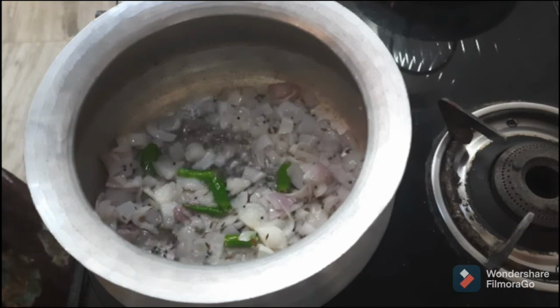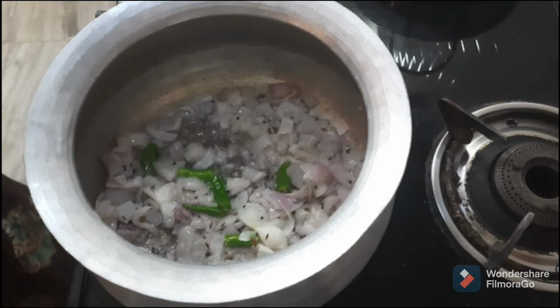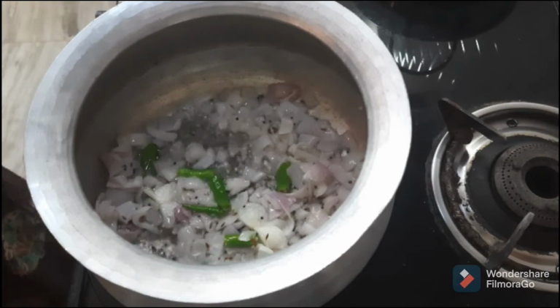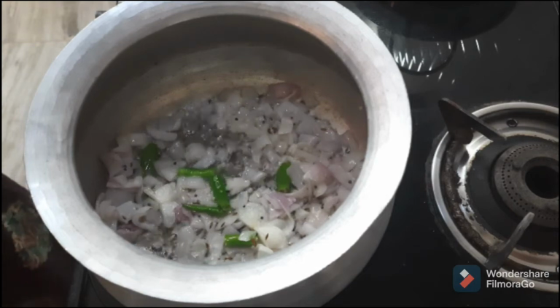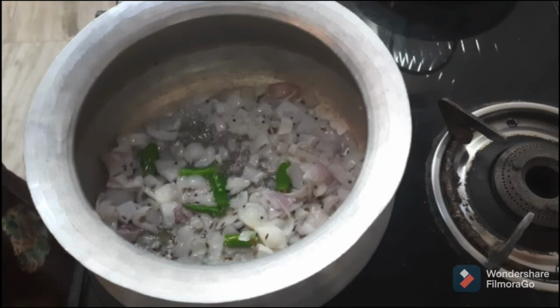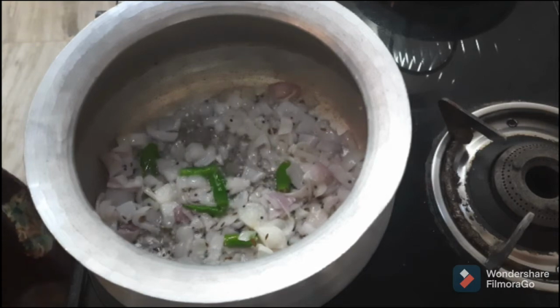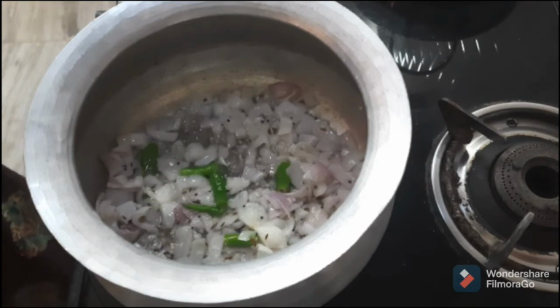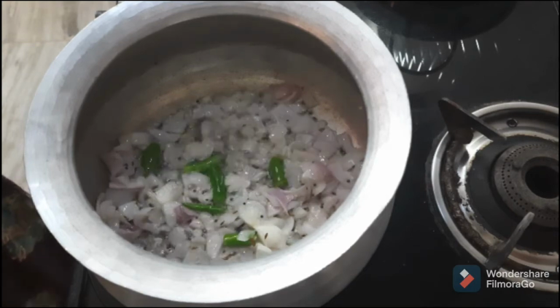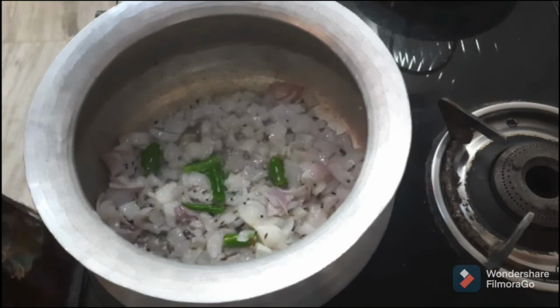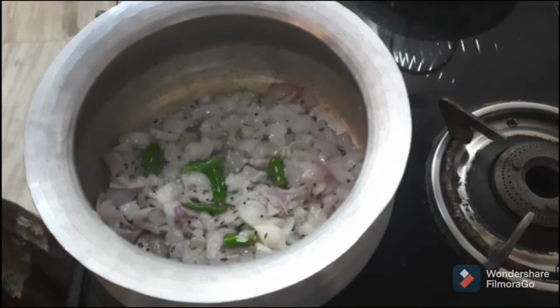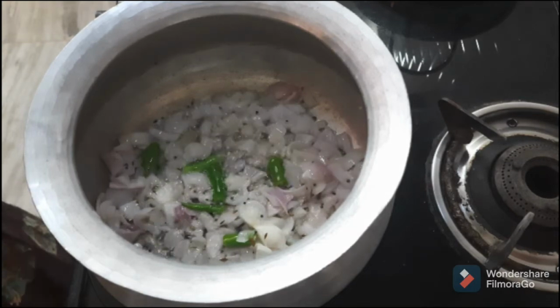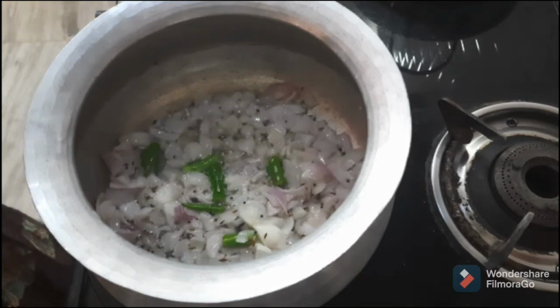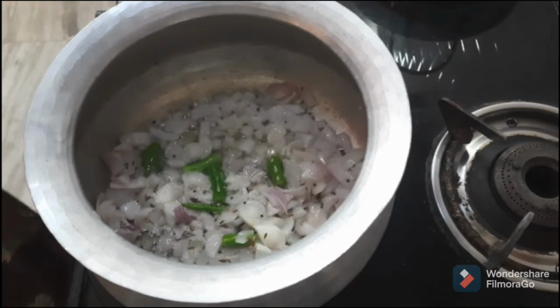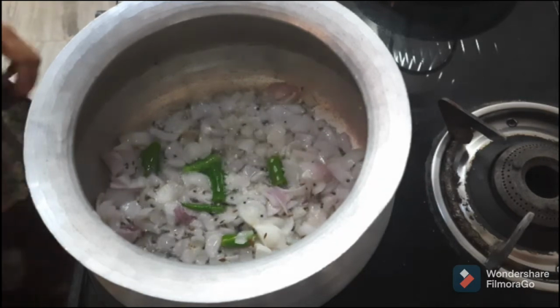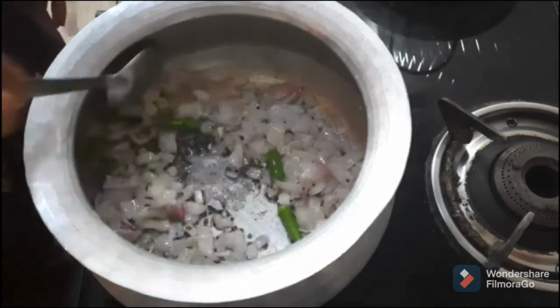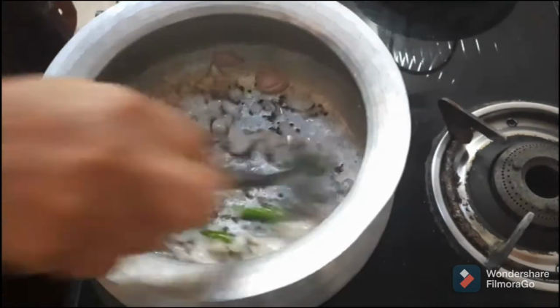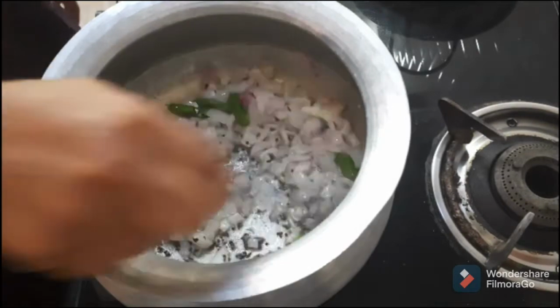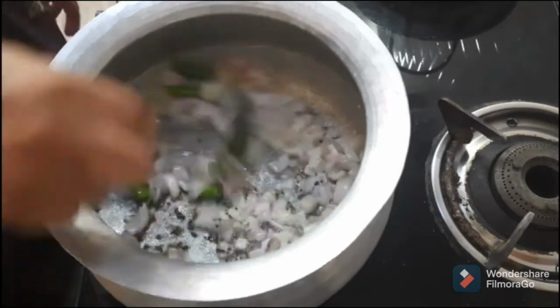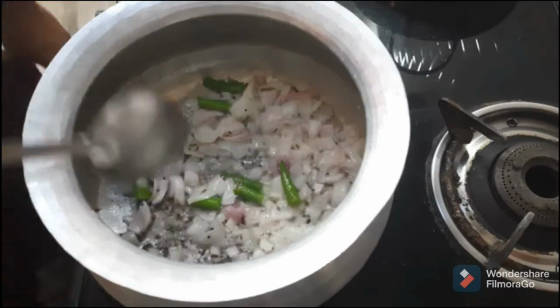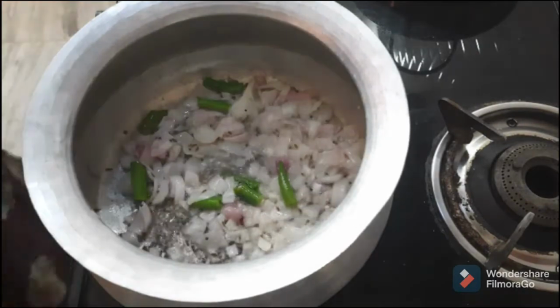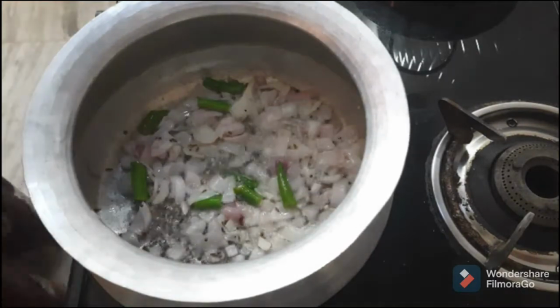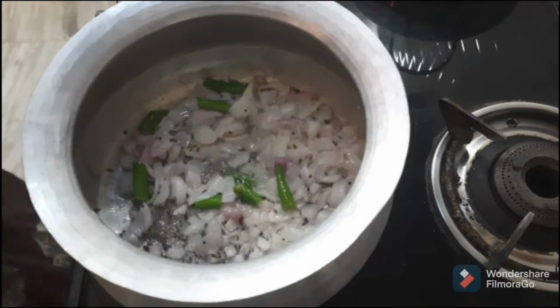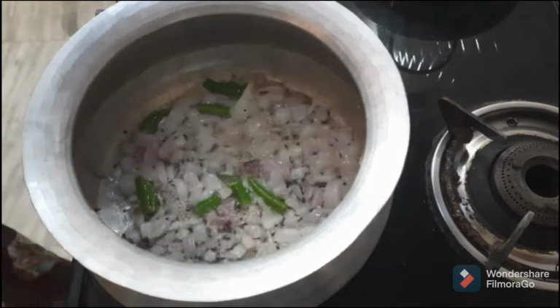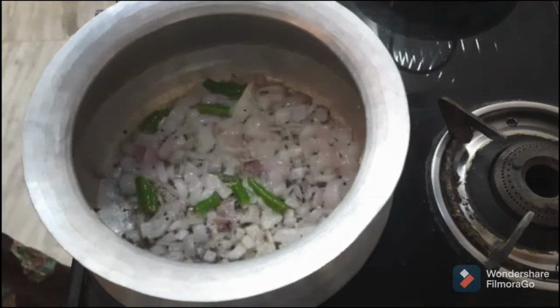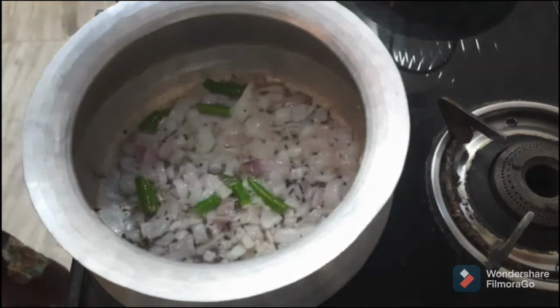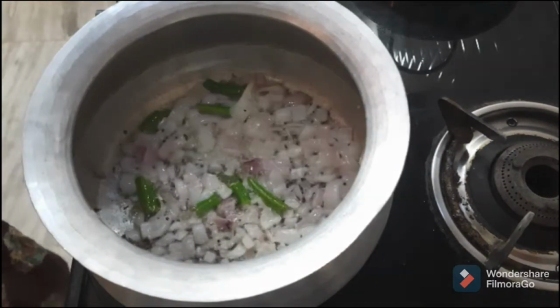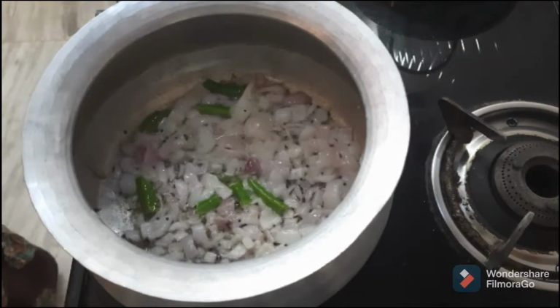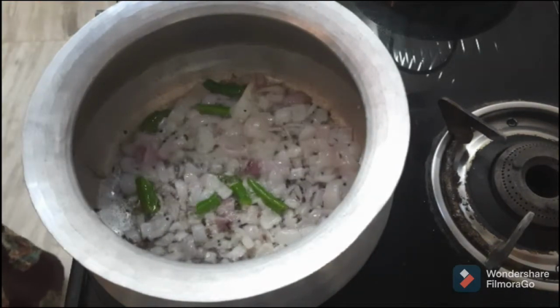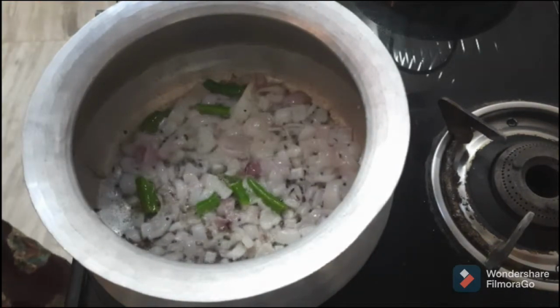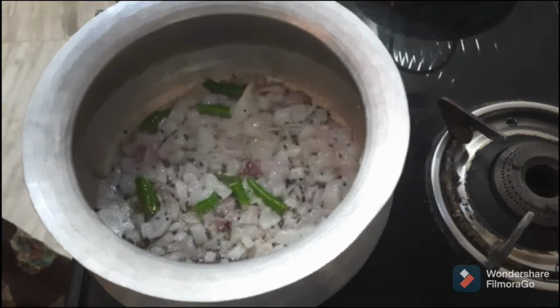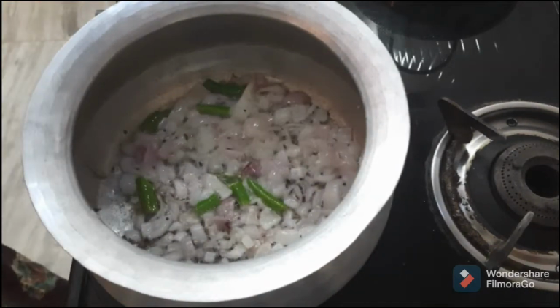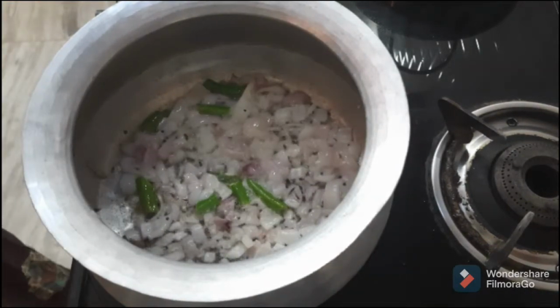It is very easy to cook. I don't want to cook the masala. Now I'm going to cook the tomato.